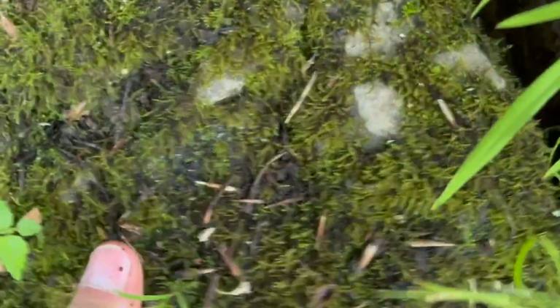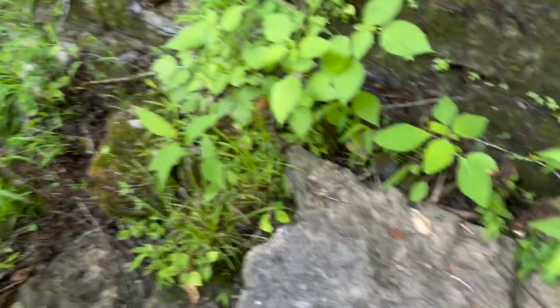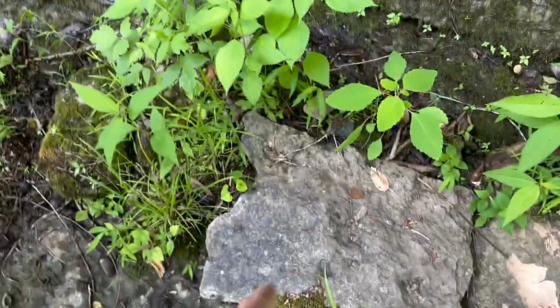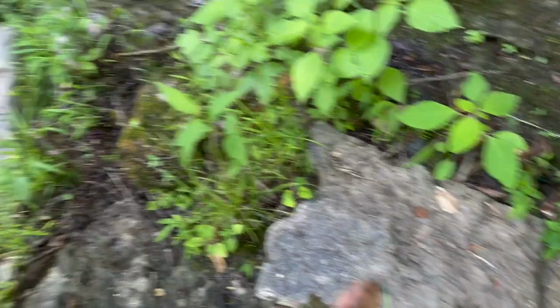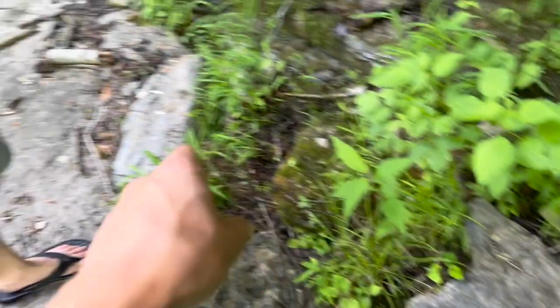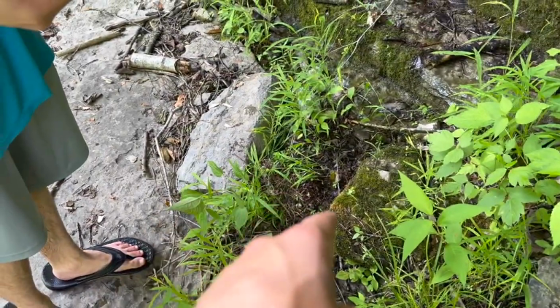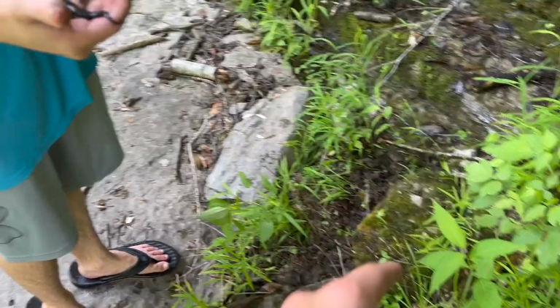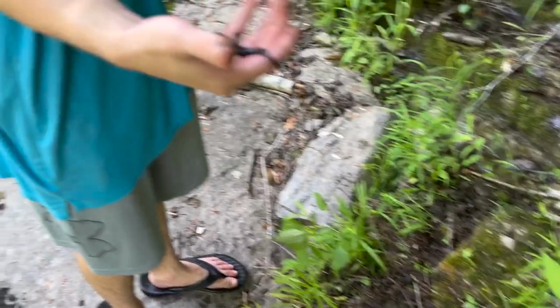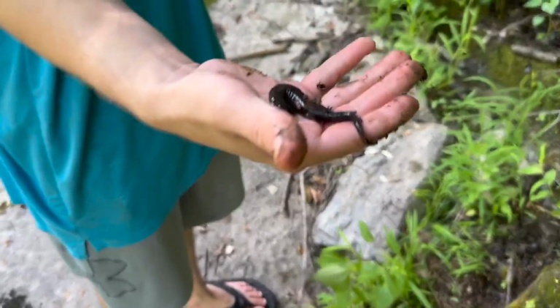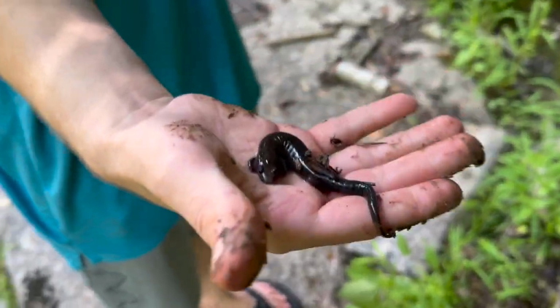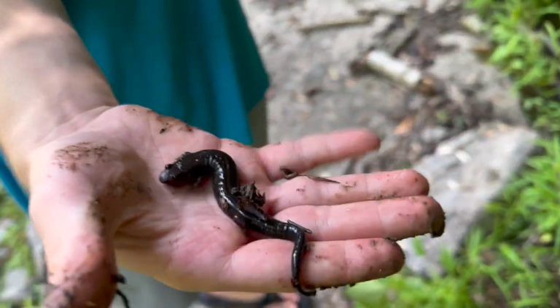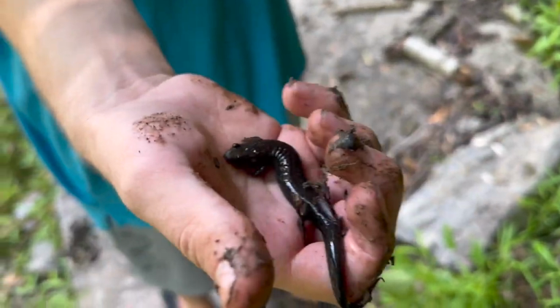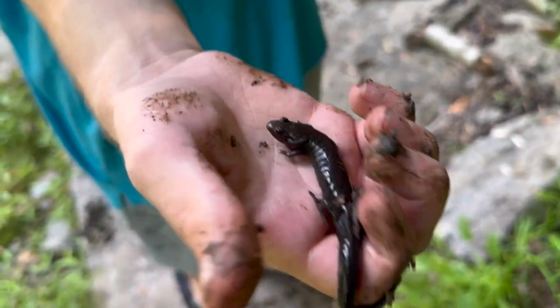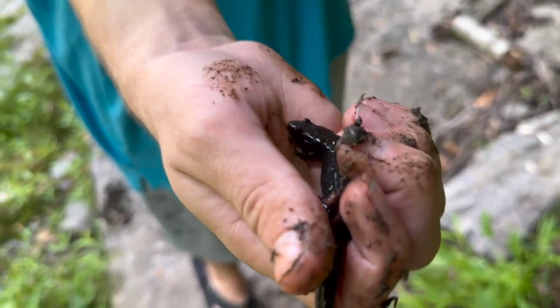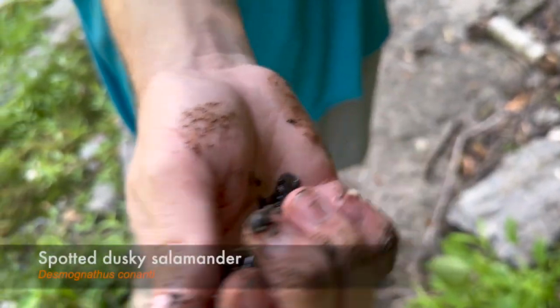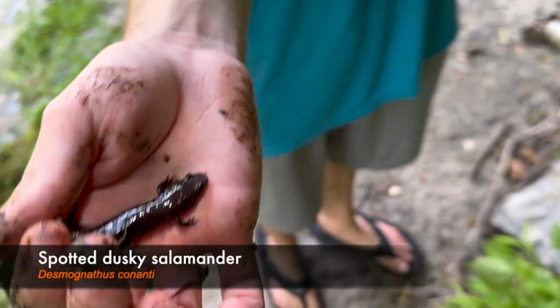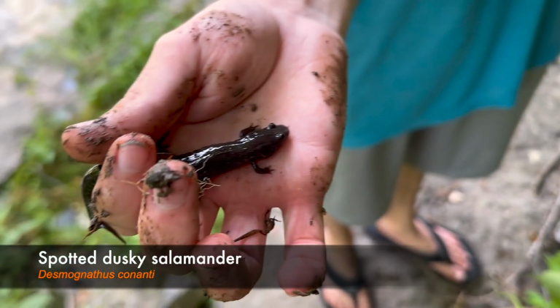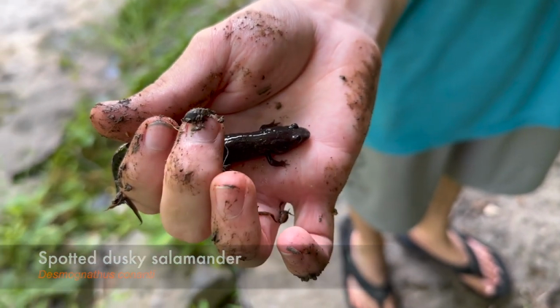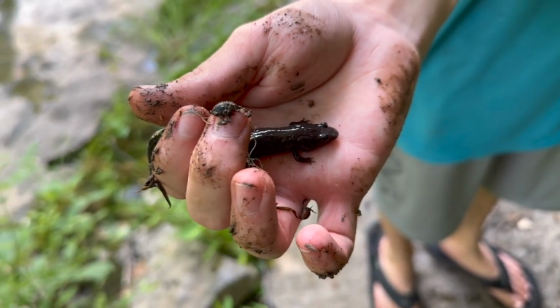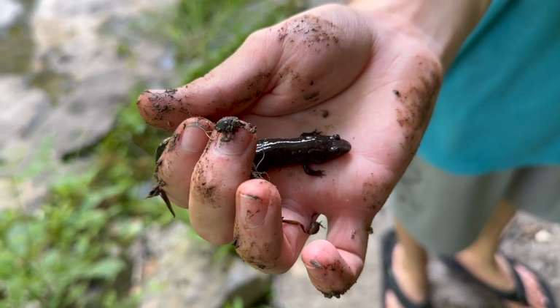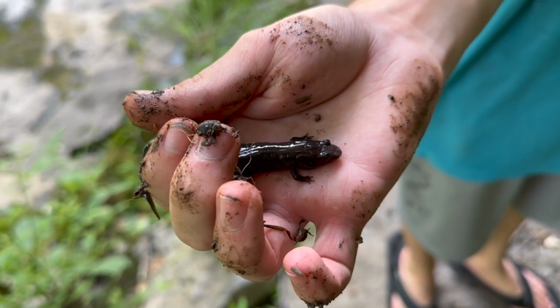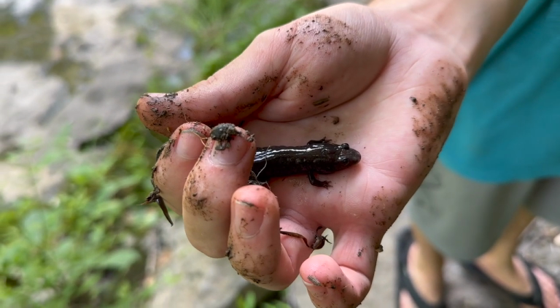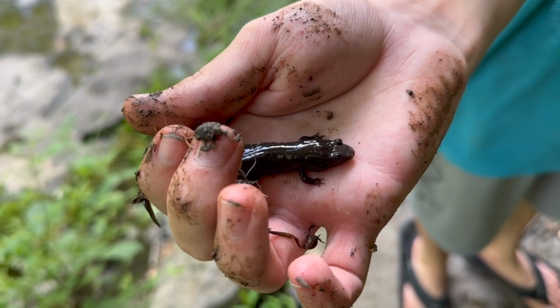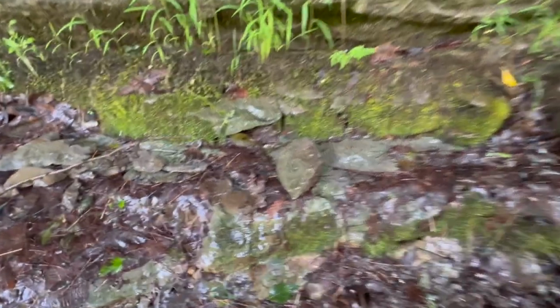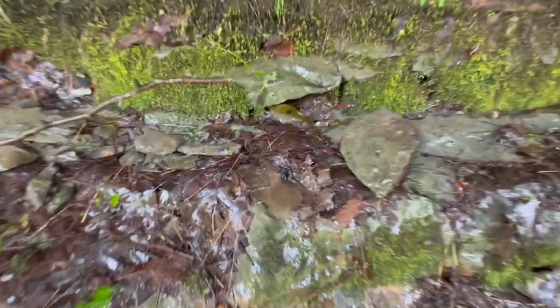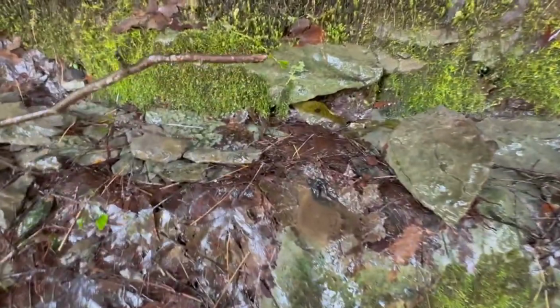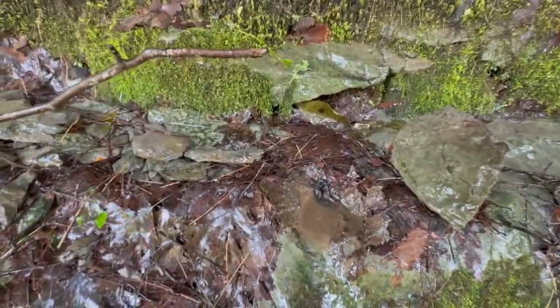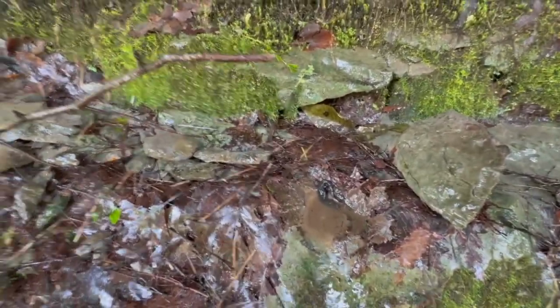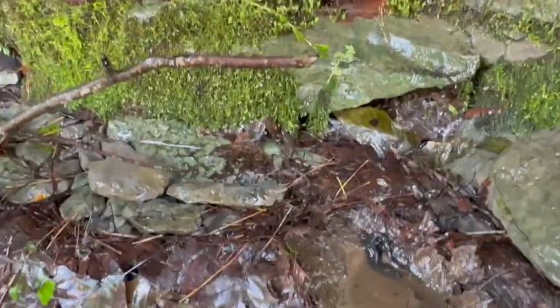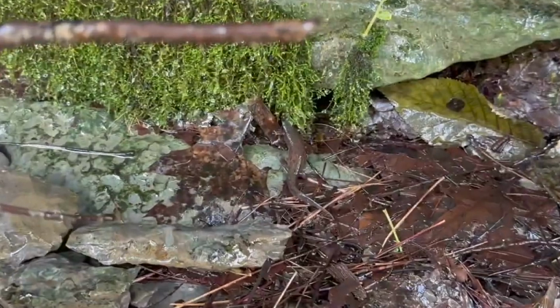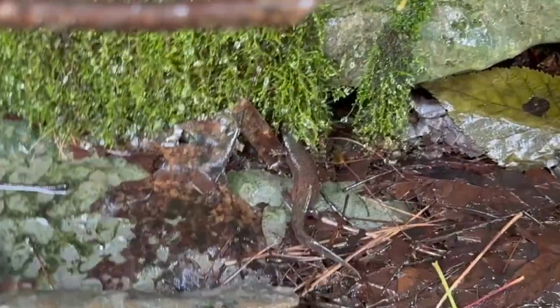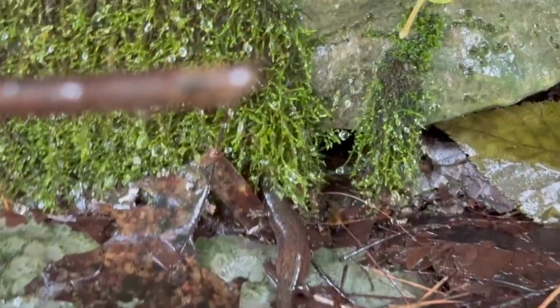On the next rock over from that last one, we just flipped a bigger dusky salamander. Pretty cool — I flipped another rock and there were two of them.